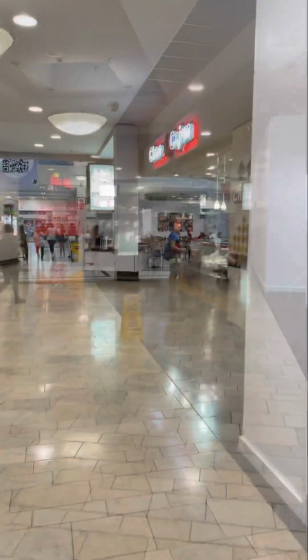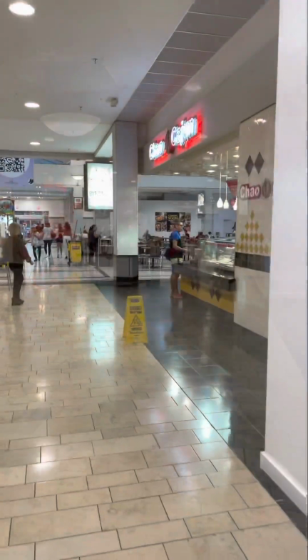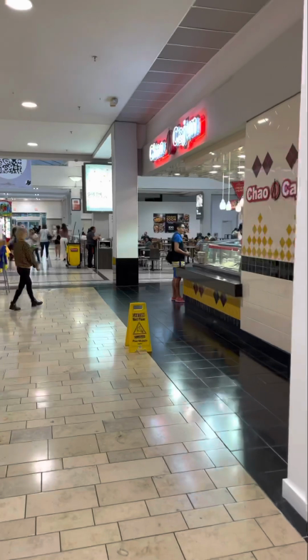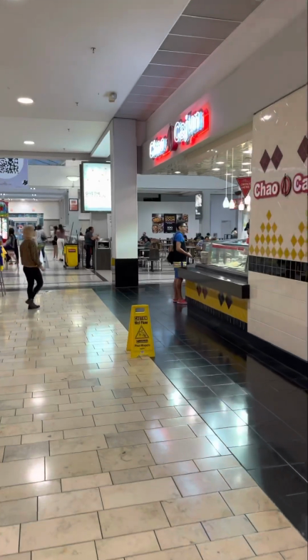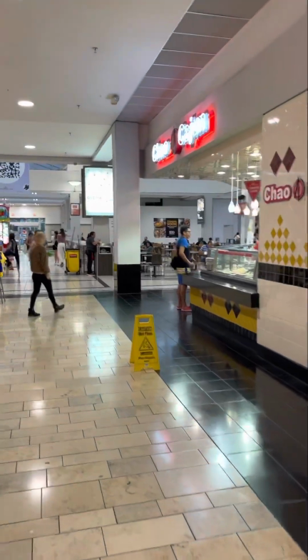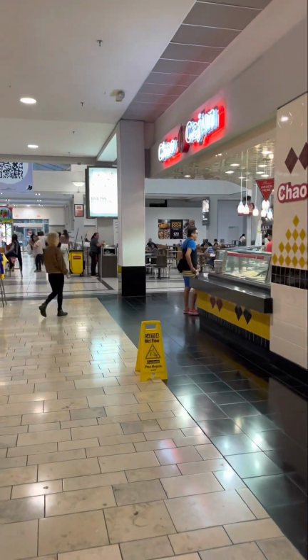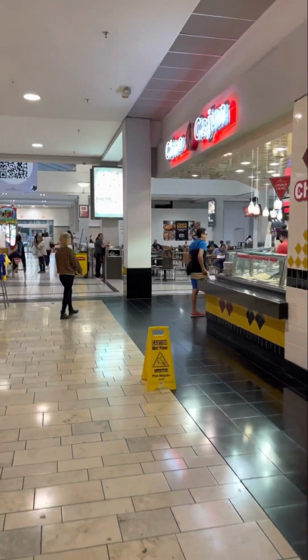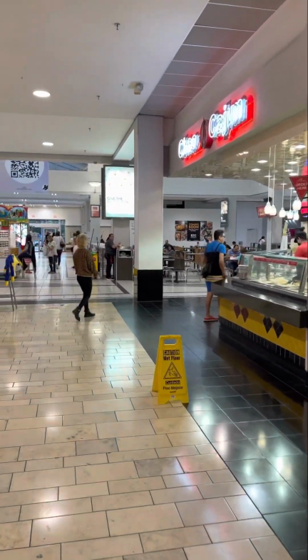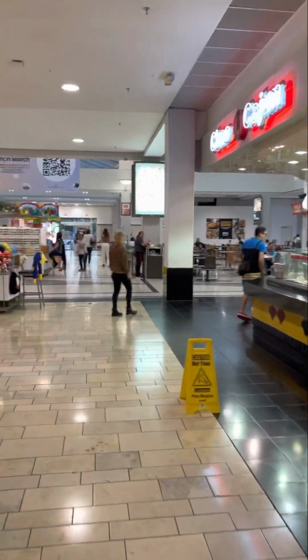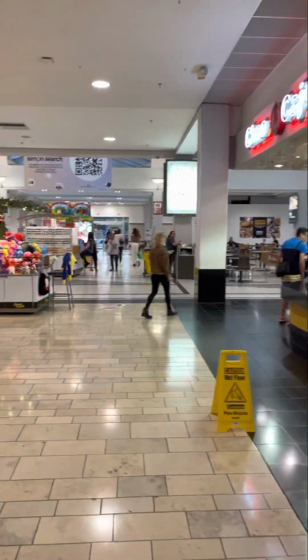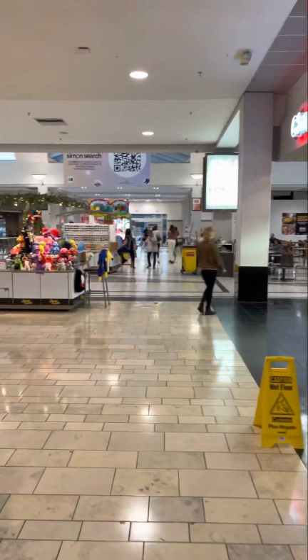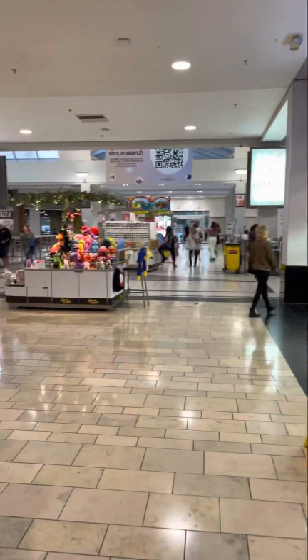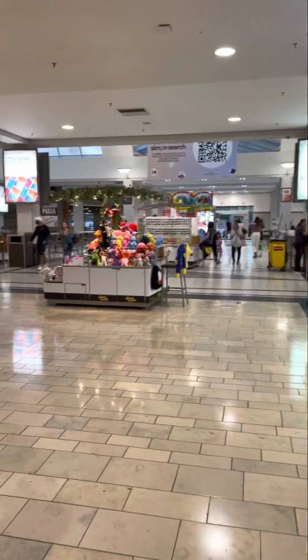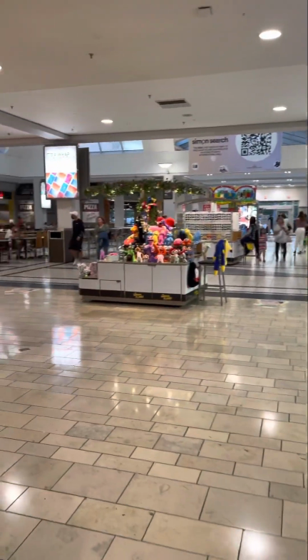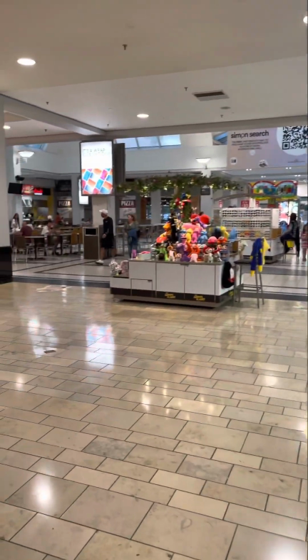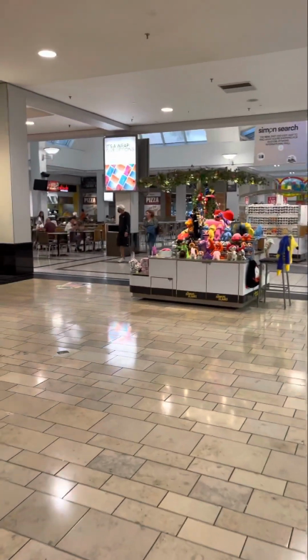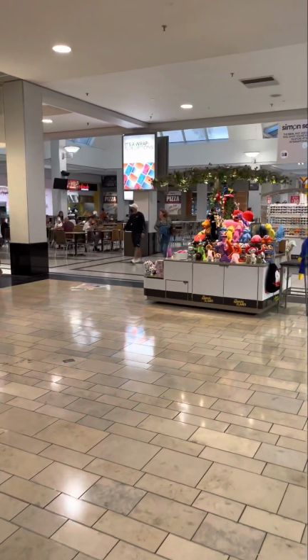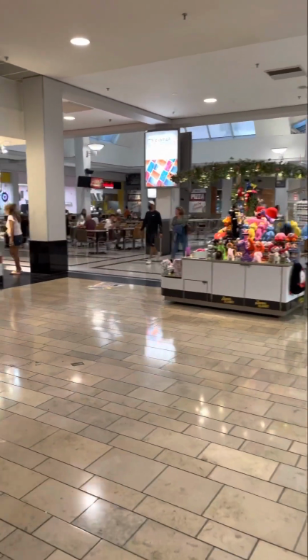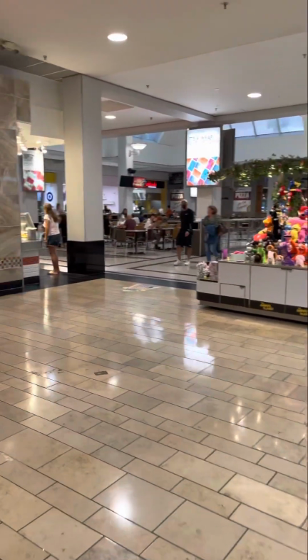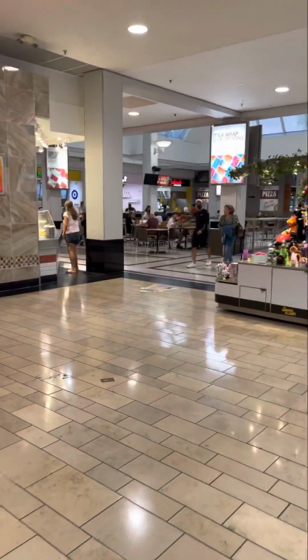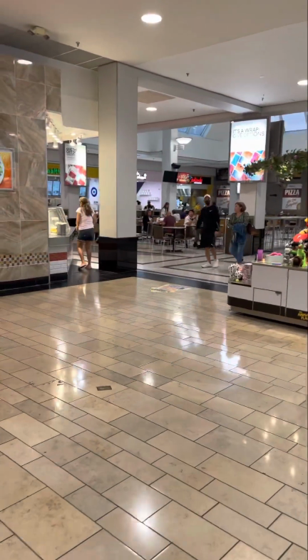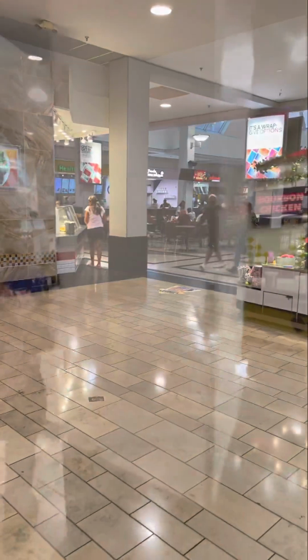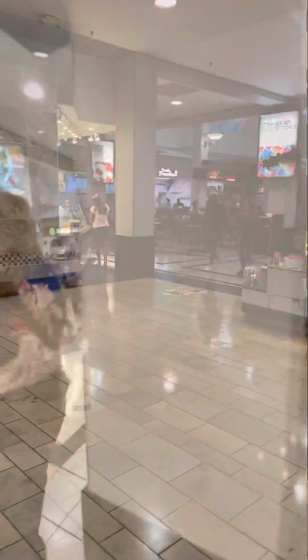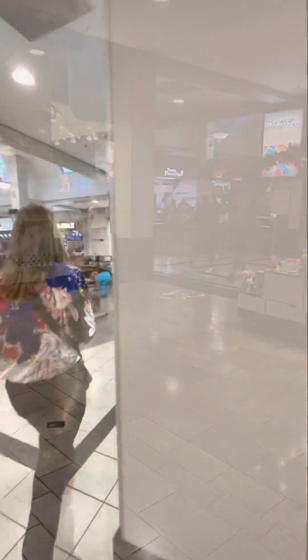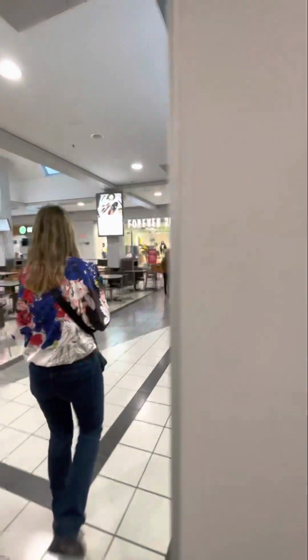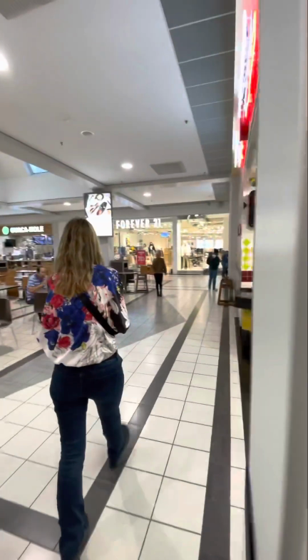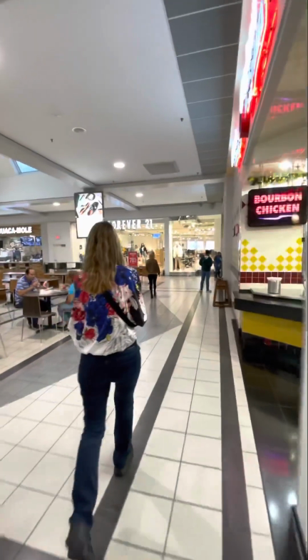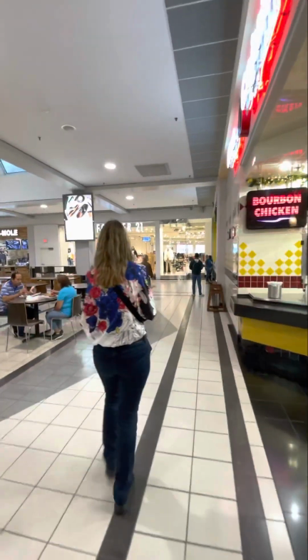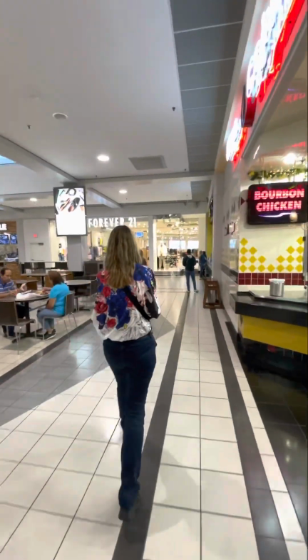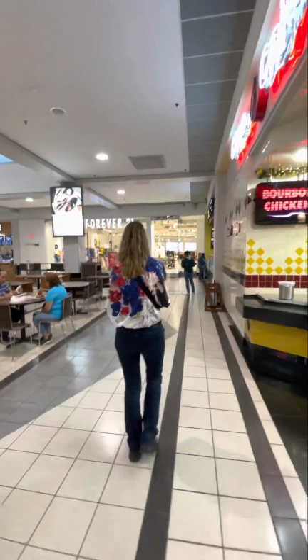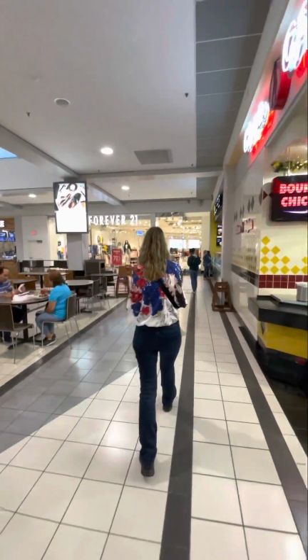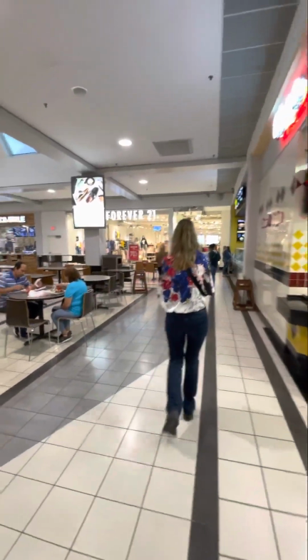This looks like the food court. We've got Forever 21 in the food court.